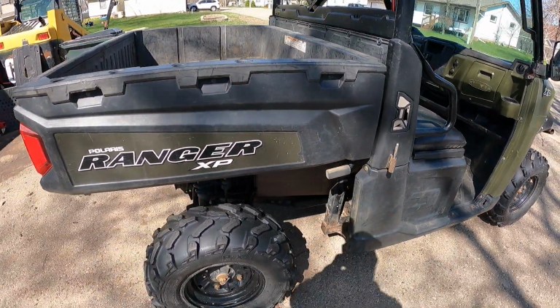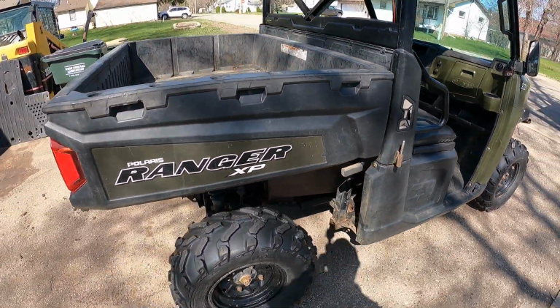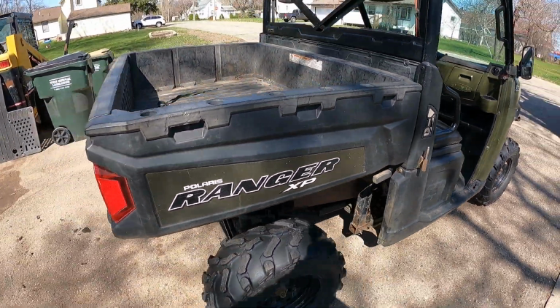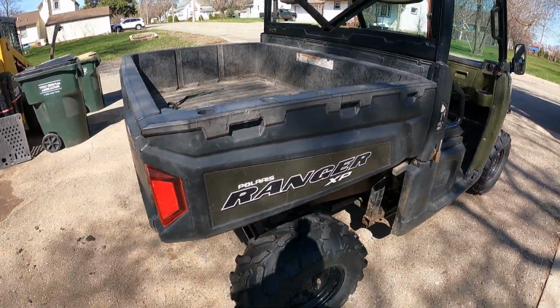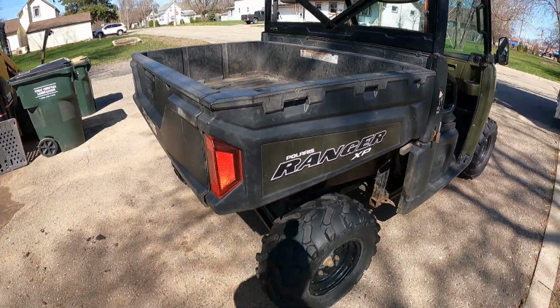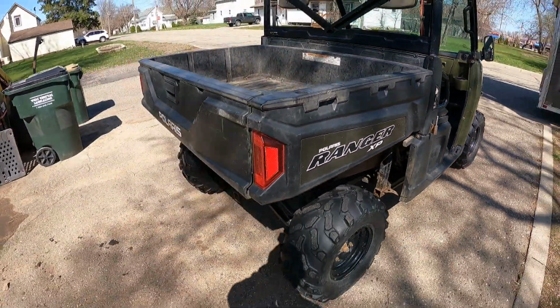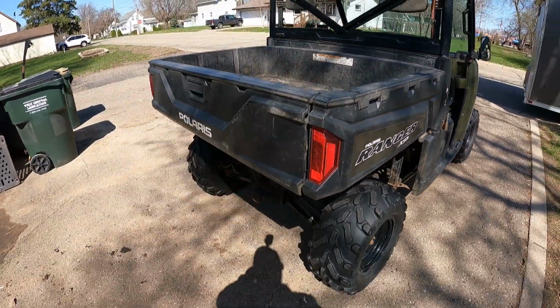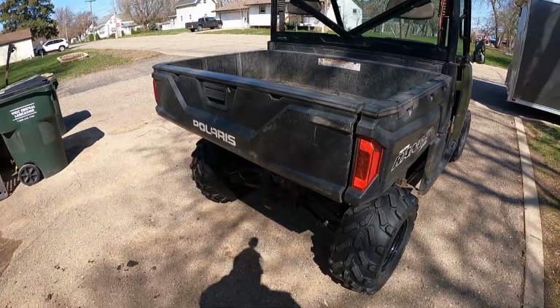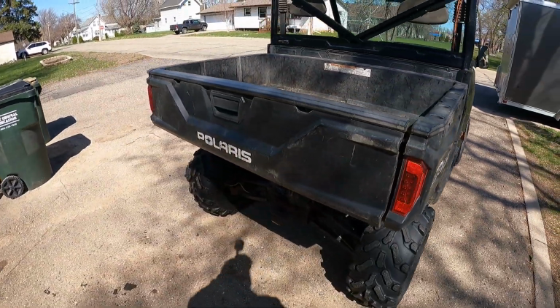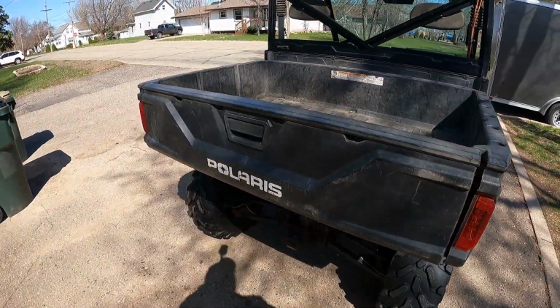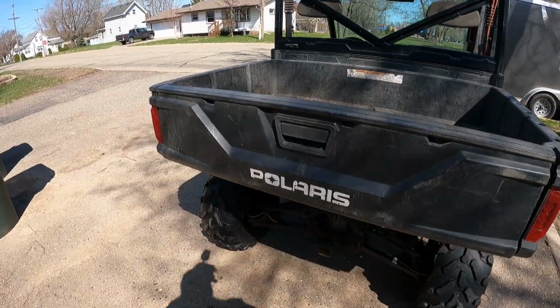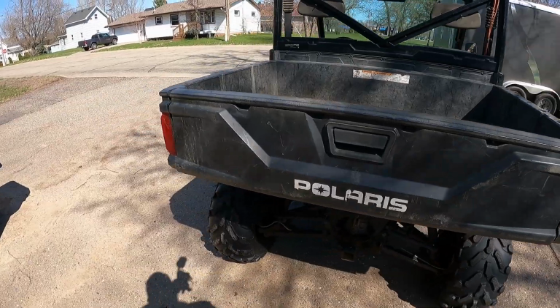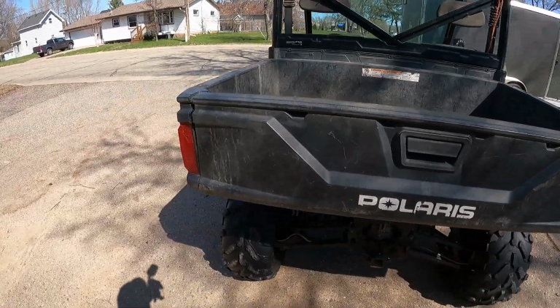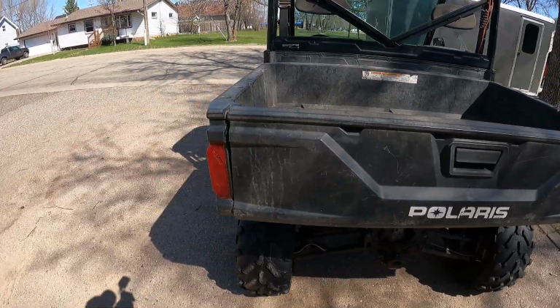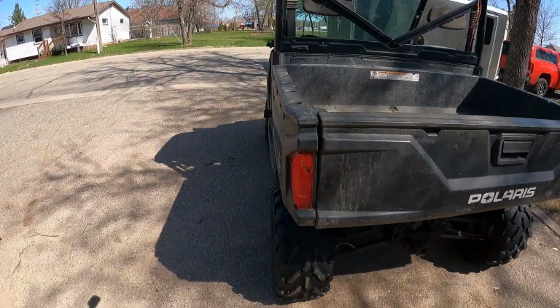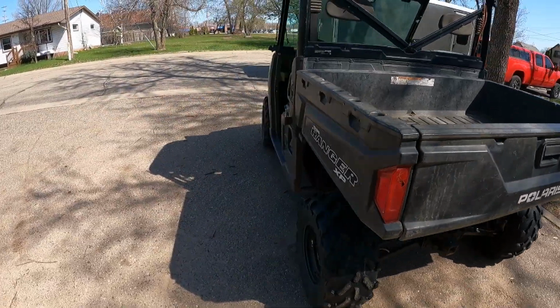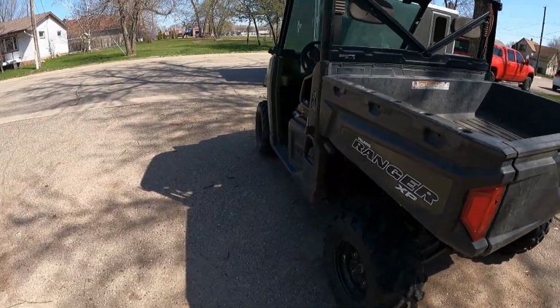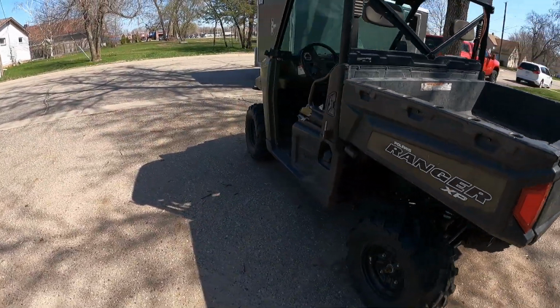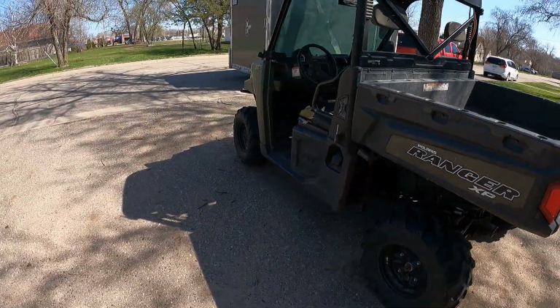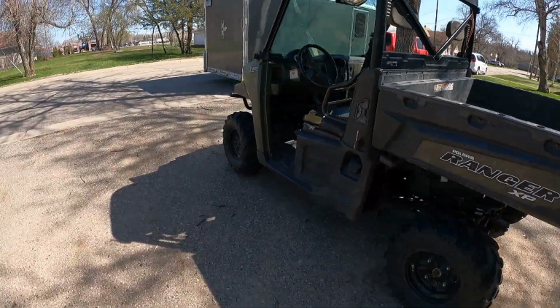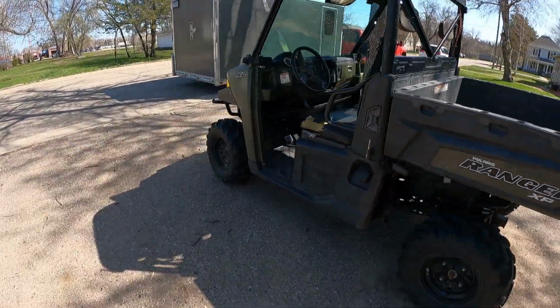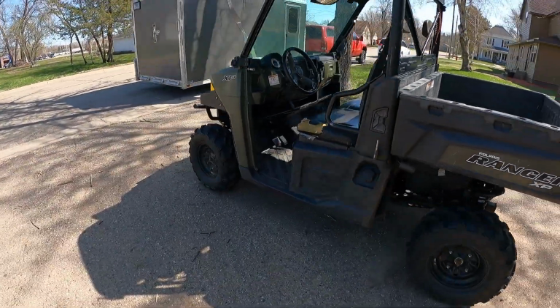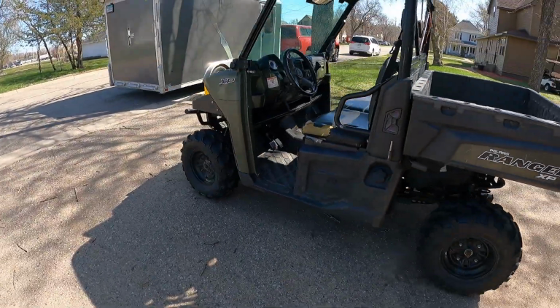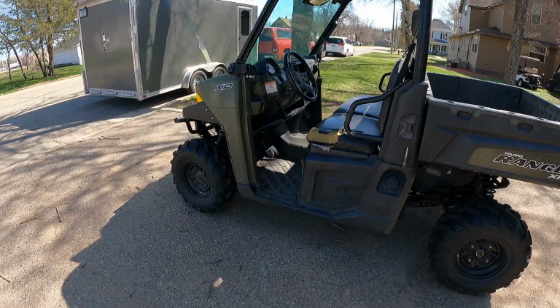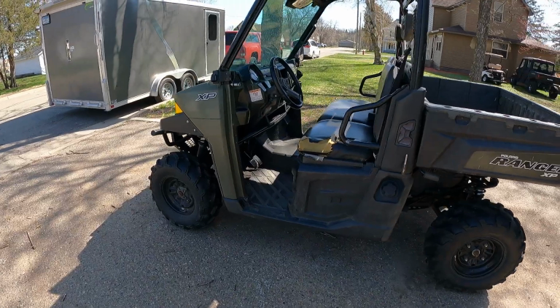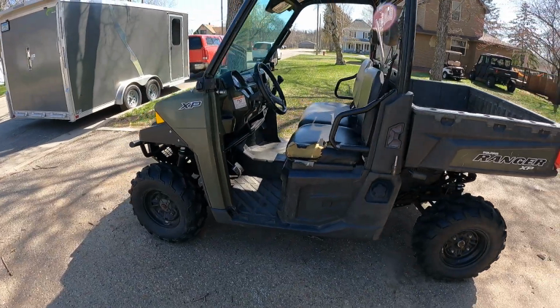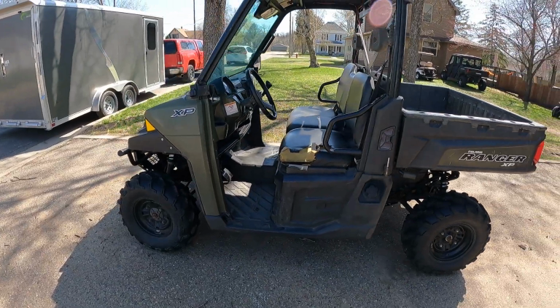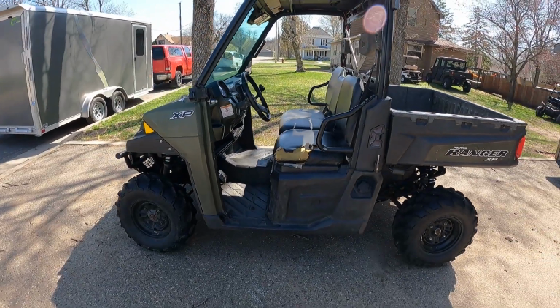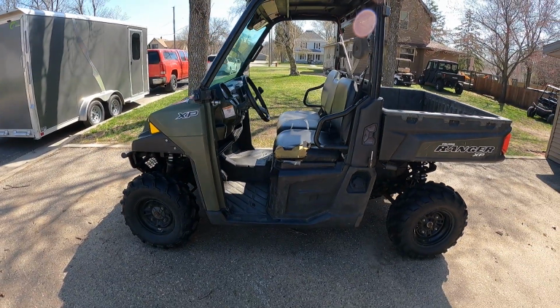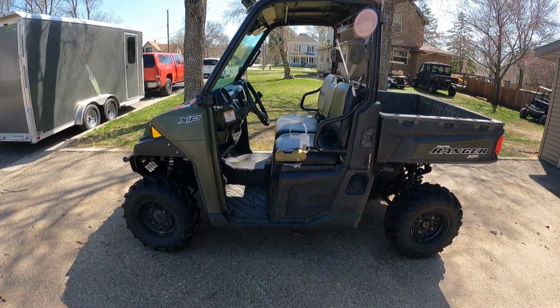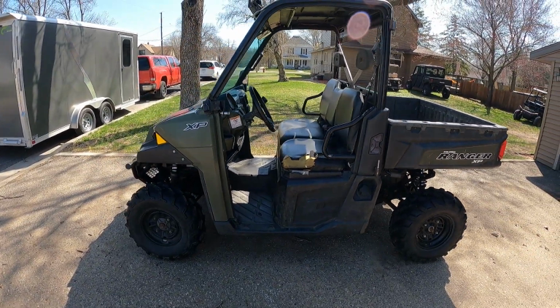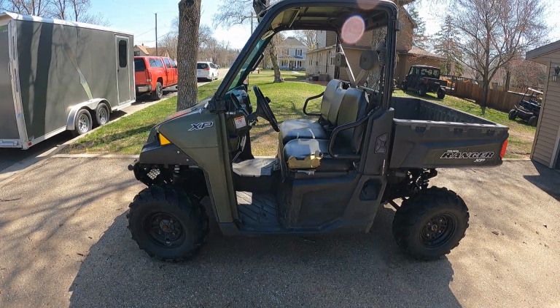So this is the next machine we're going to part out. Pull this puppy in the garage and get some parts coming. If you have any questions or any needs, leave a comment, drop an email. Thanks for watching.